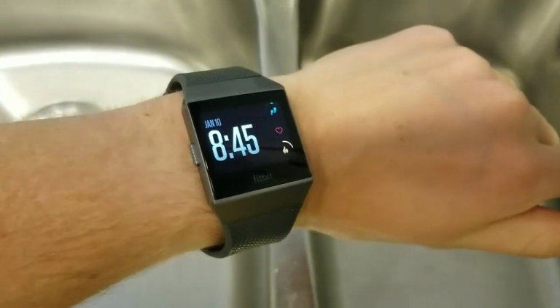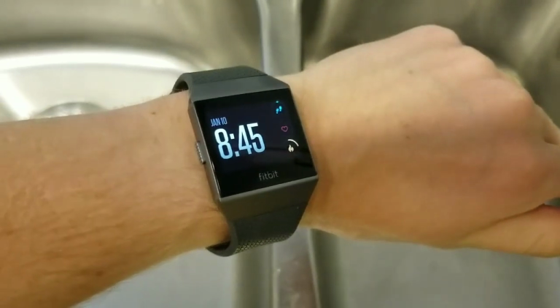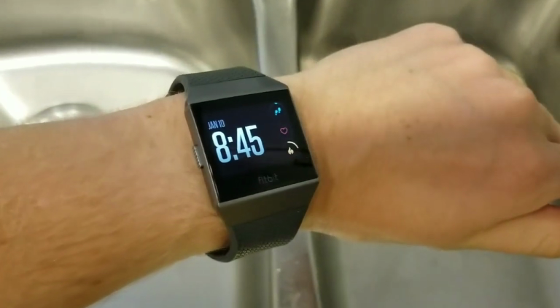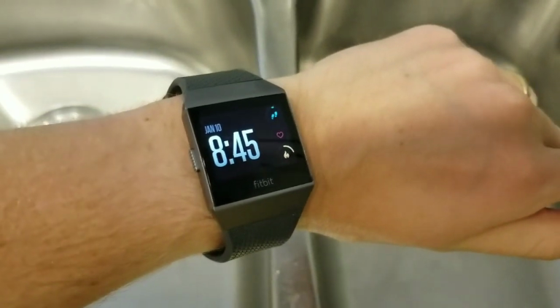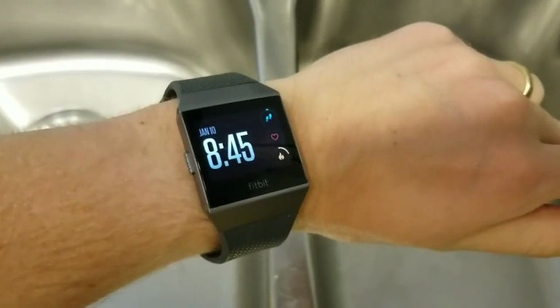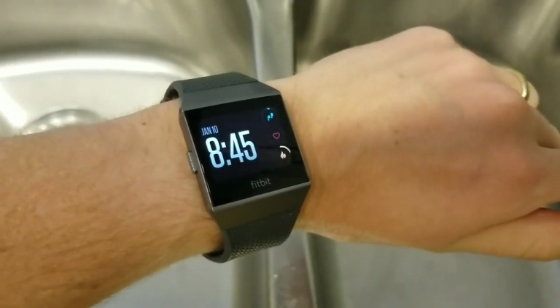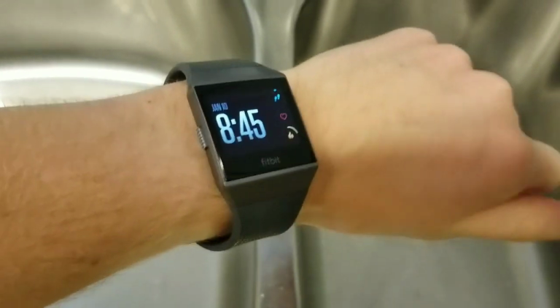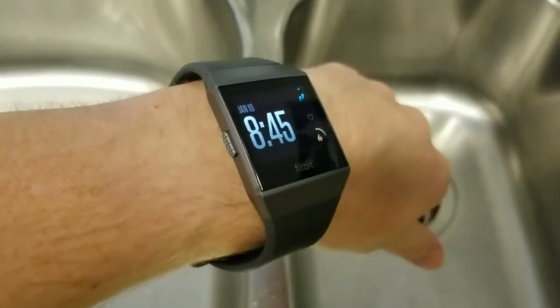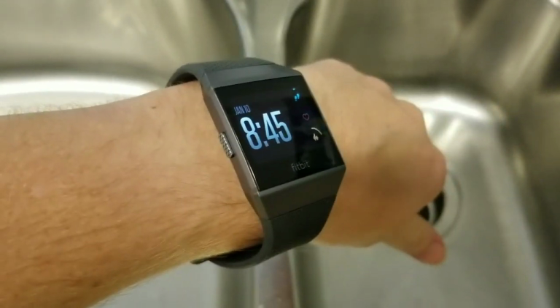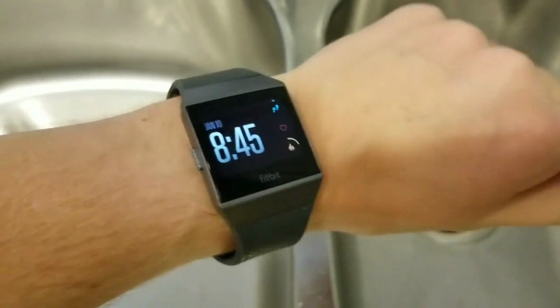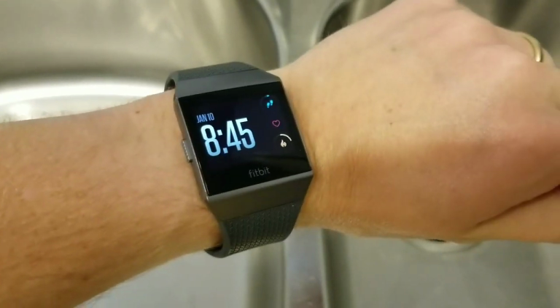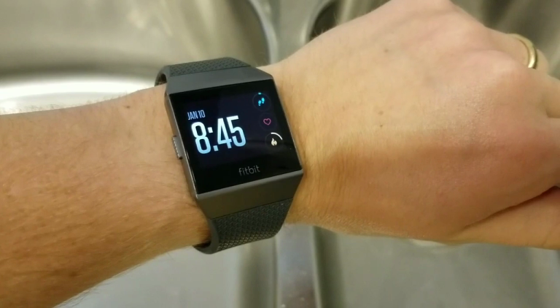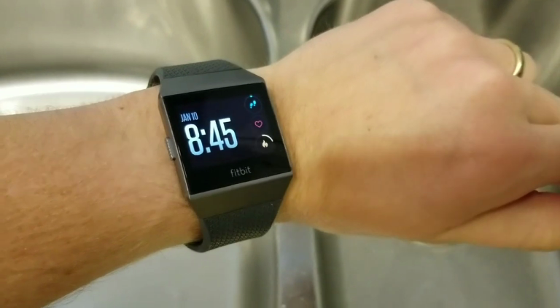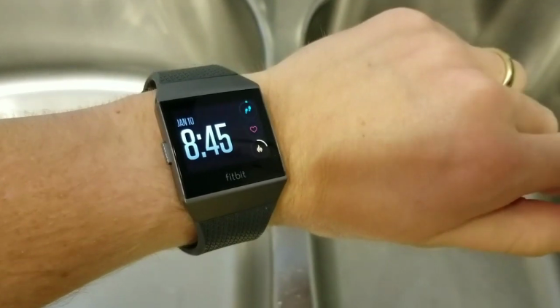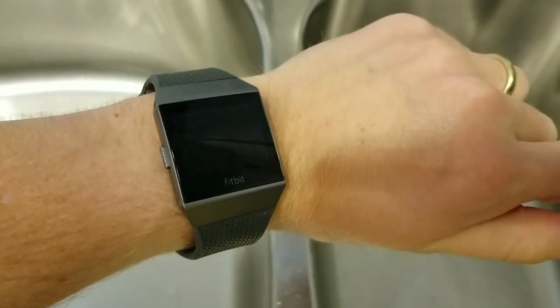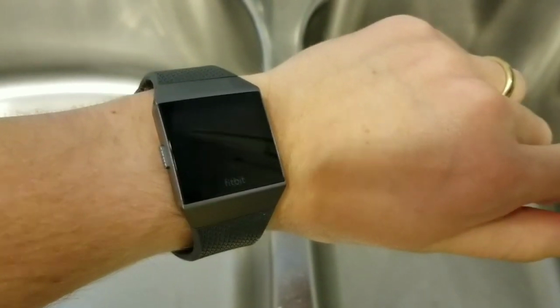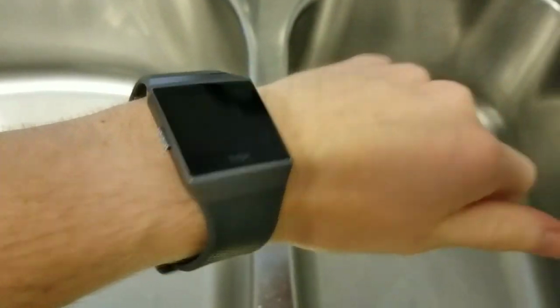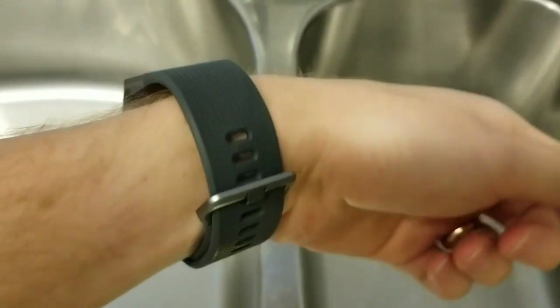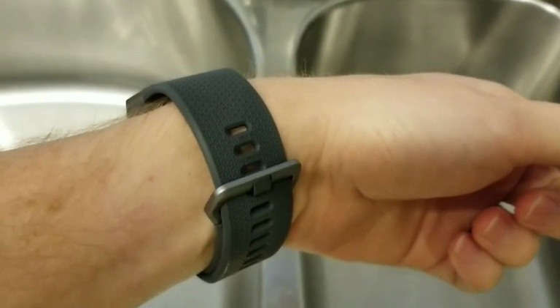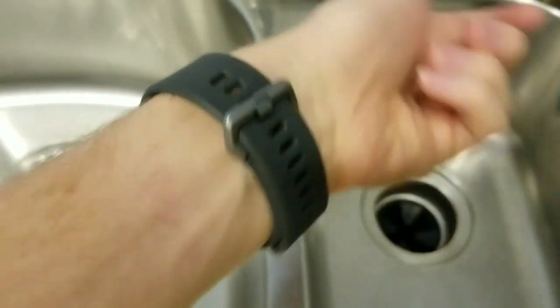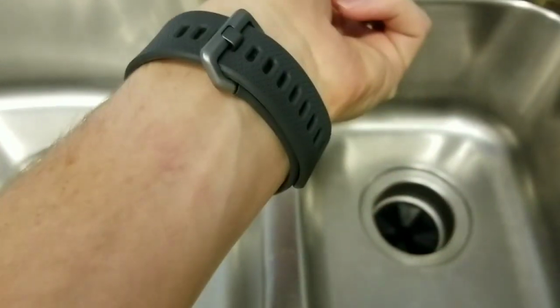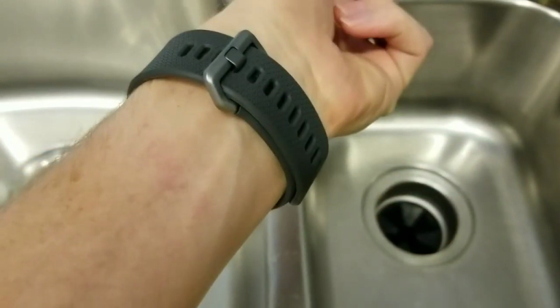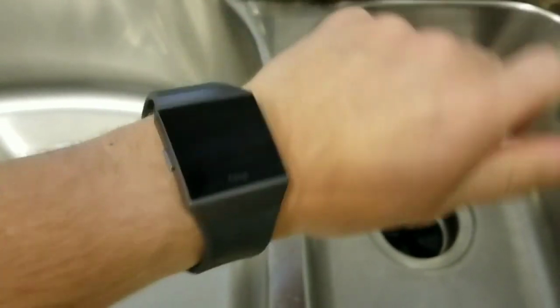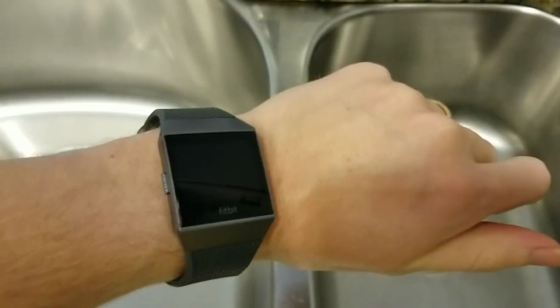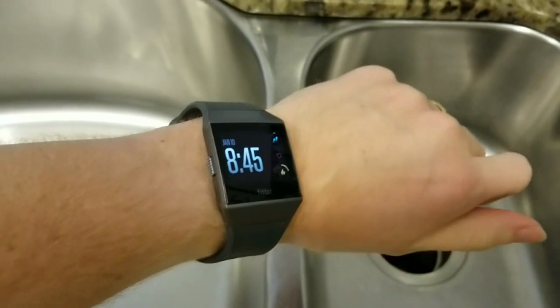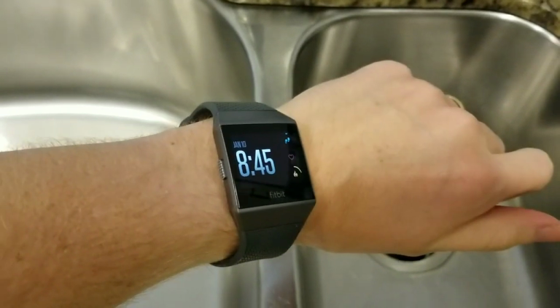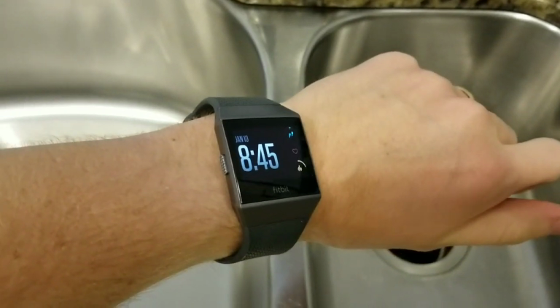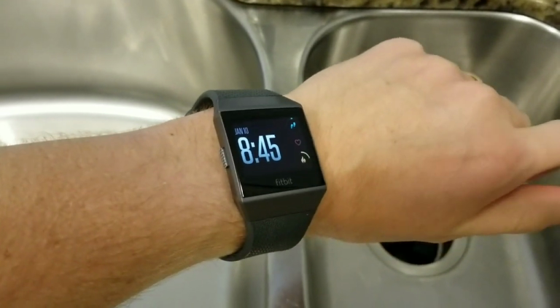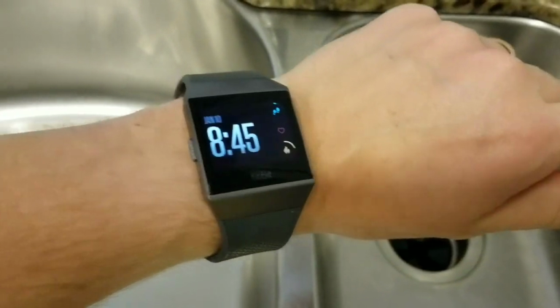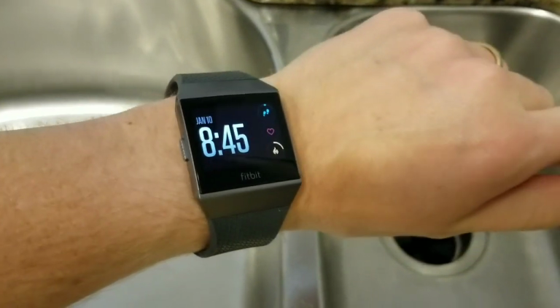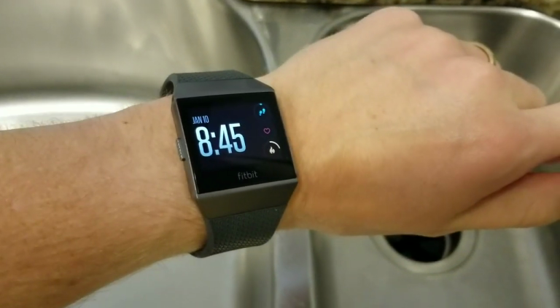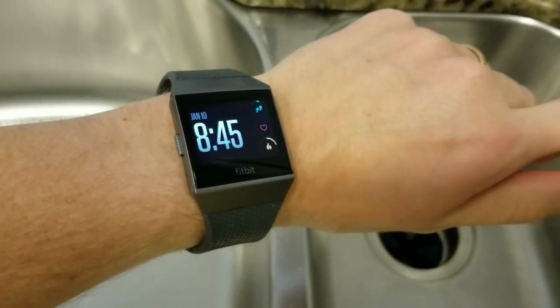I'm Tom from do-it-yourself home automation. A lot of people wonder when they purchase the new Fitbit Ionic smartwatch if it's something that's actually waterproof — so can you wear this when you're swimming and that kind of thing safely?